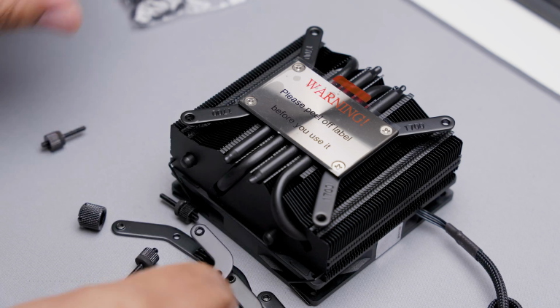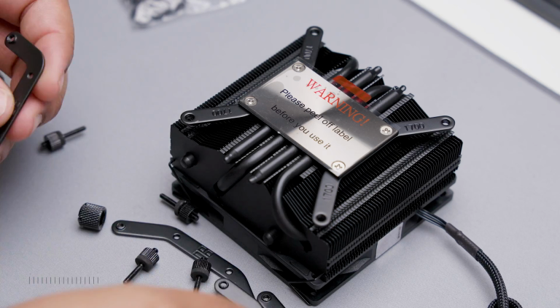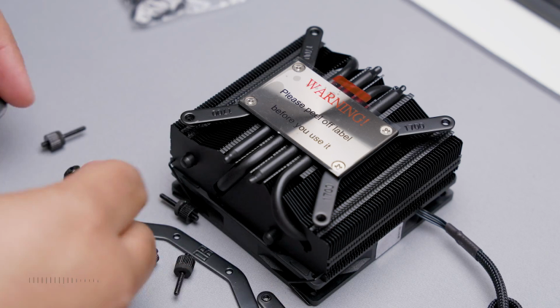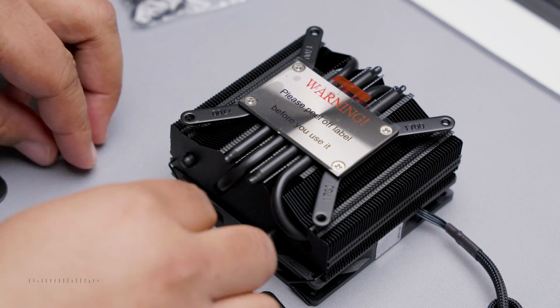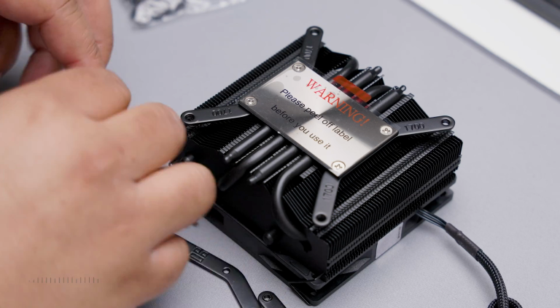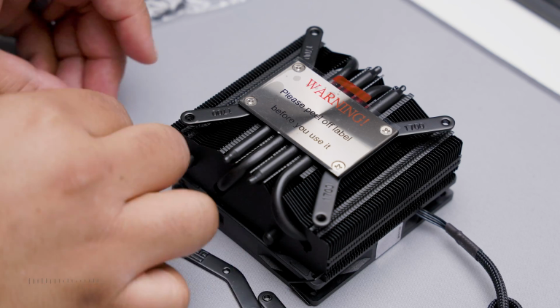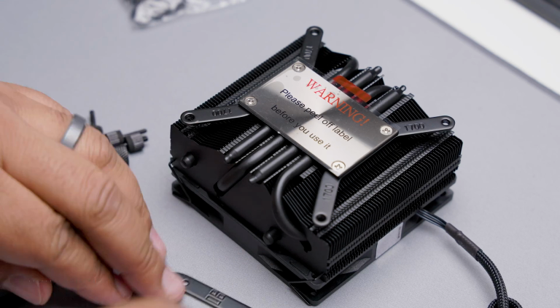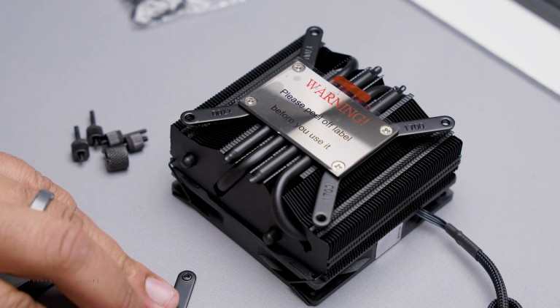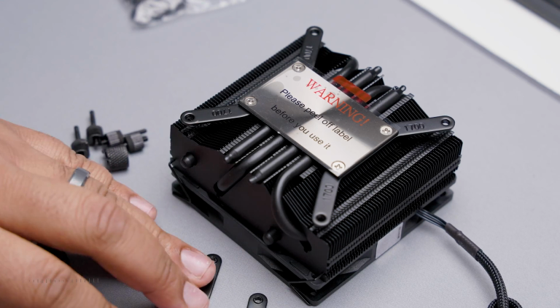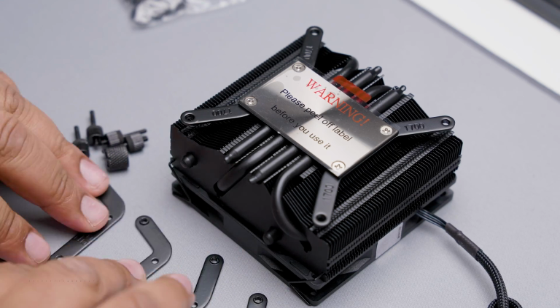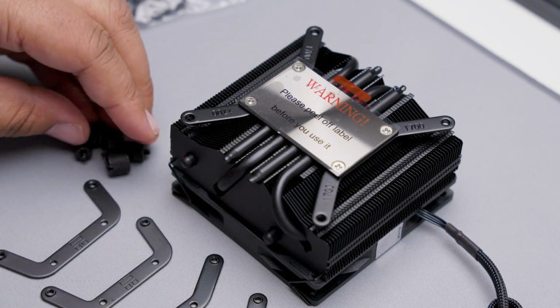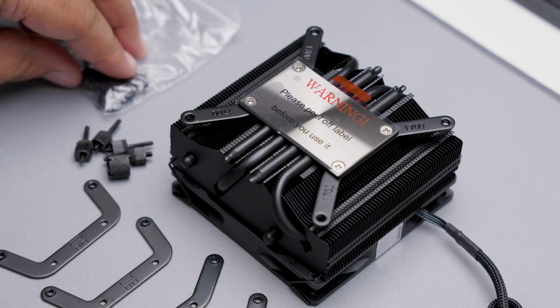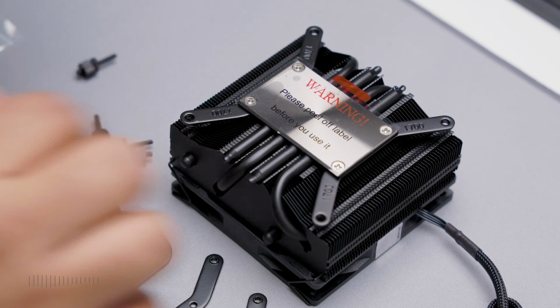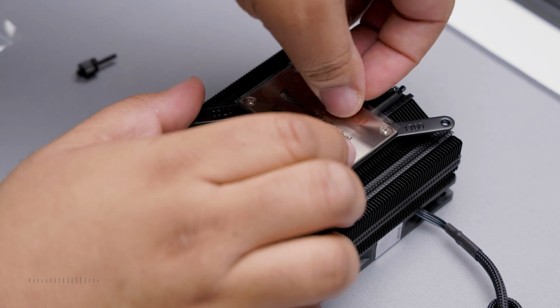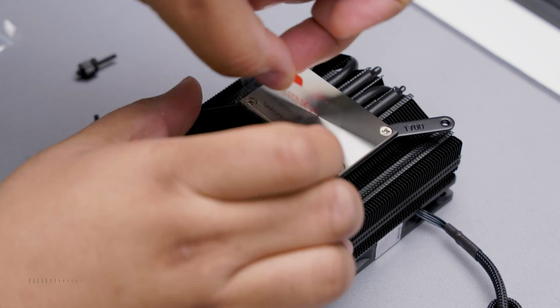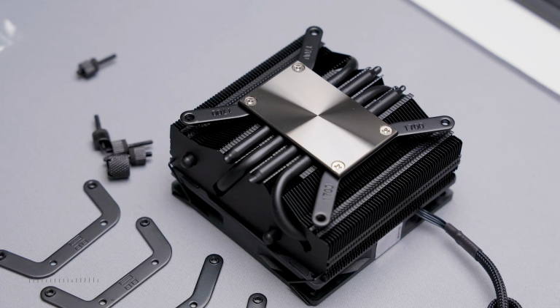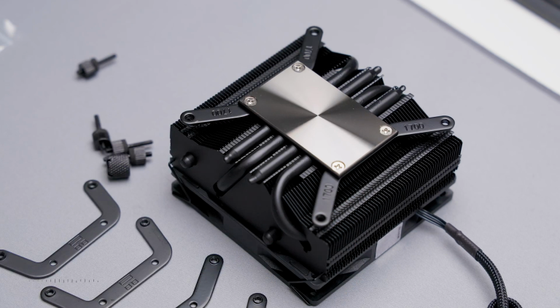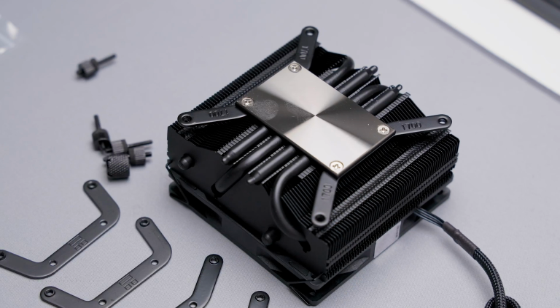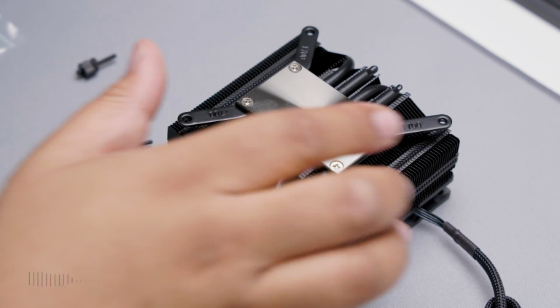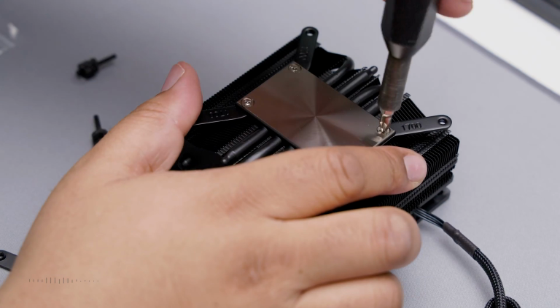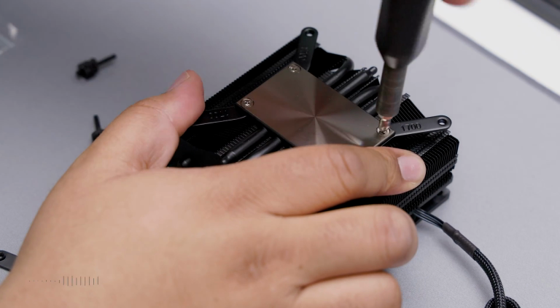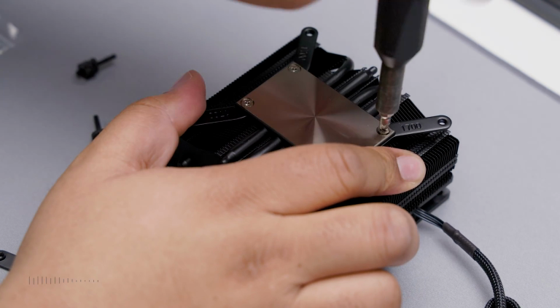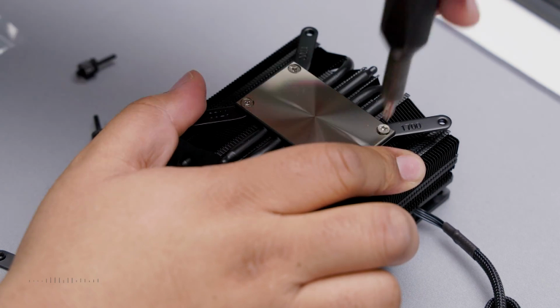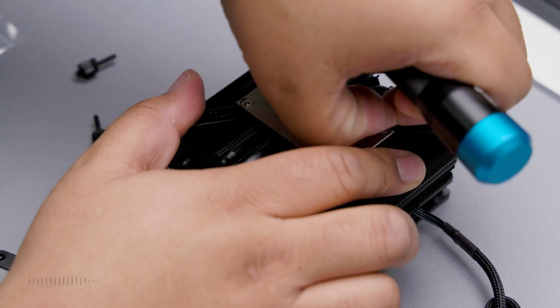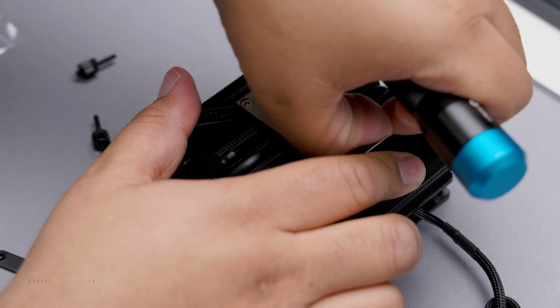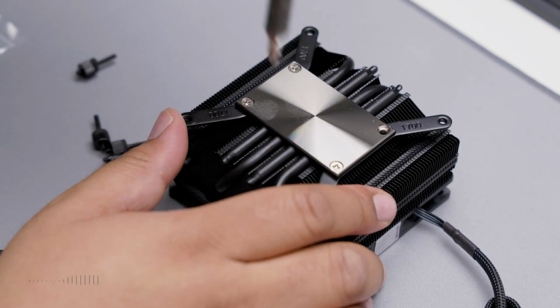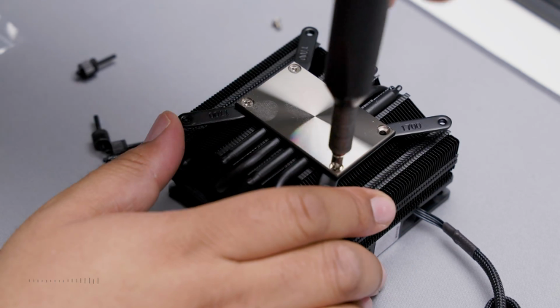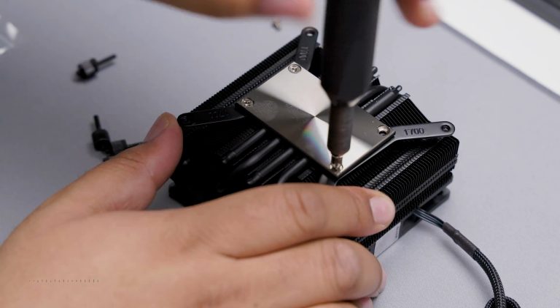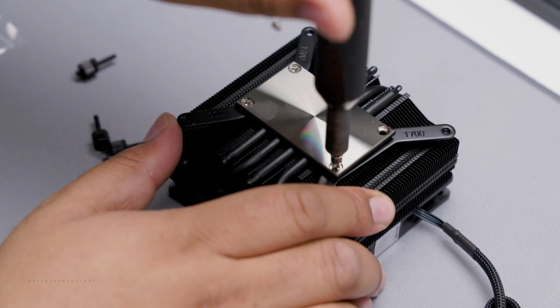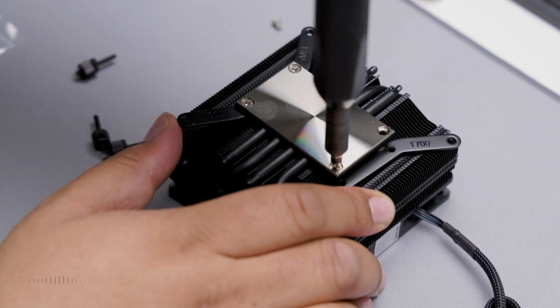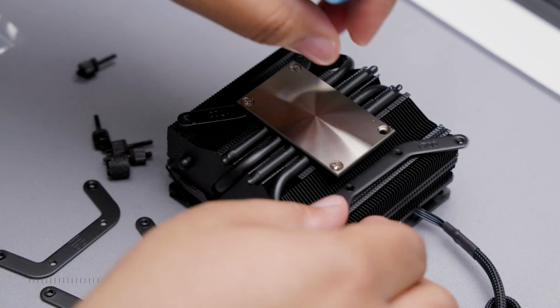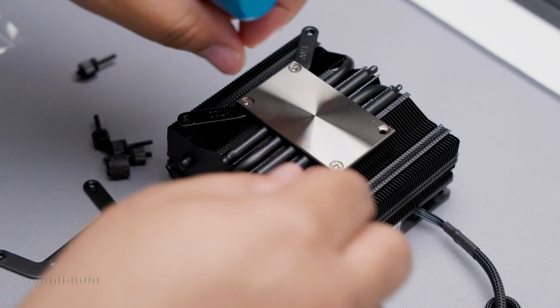I'll be installing the cooler using the AM5 method, which uses the original backplate. Start by removing the sticker, then remove the pre-installed LGA1700 mounting bracket. Be sure to hold onto the screws, as we can reuse these later.